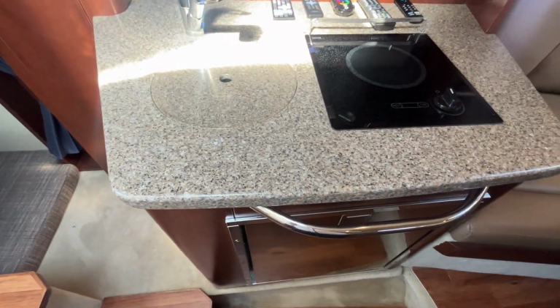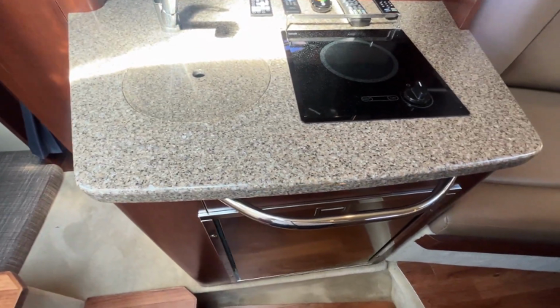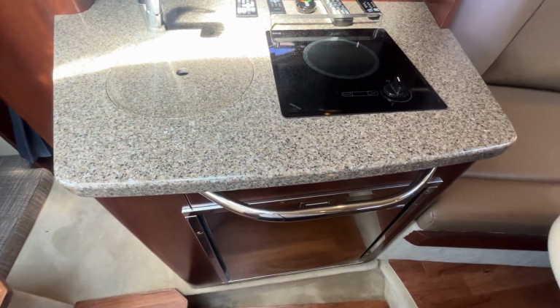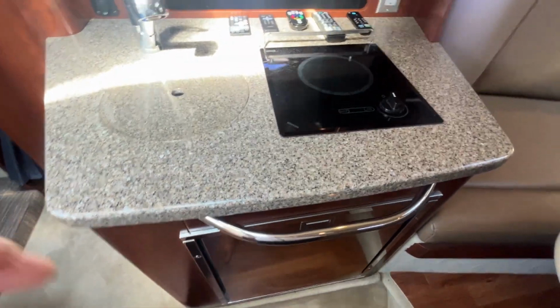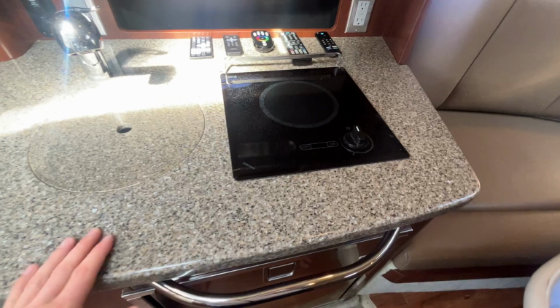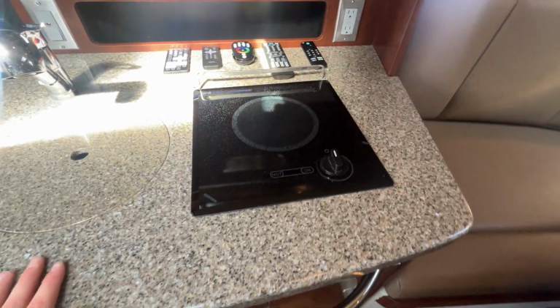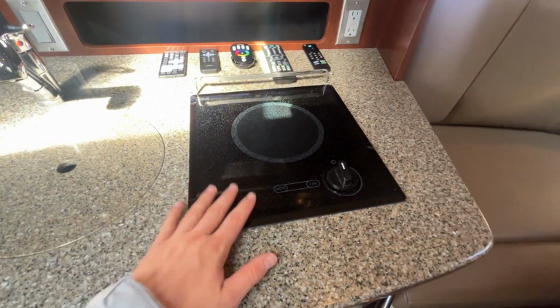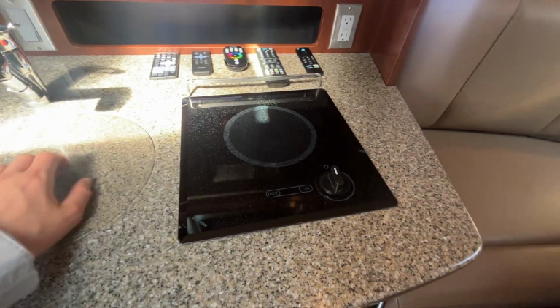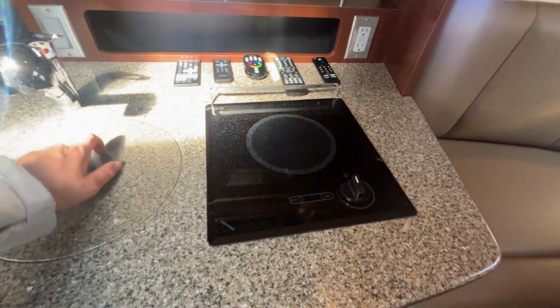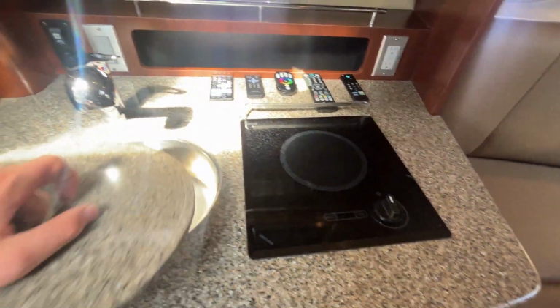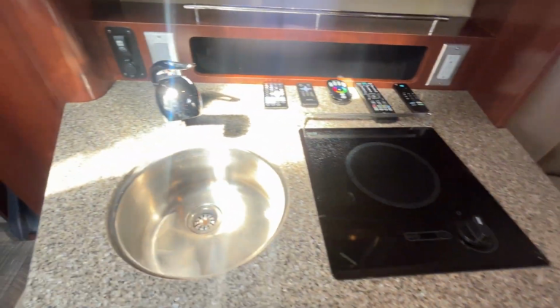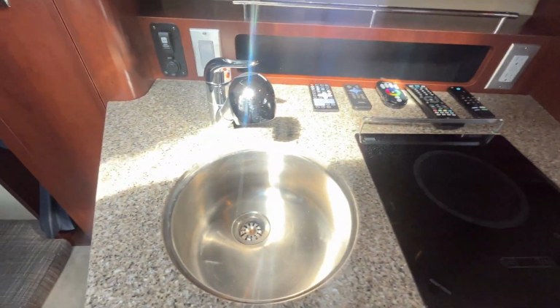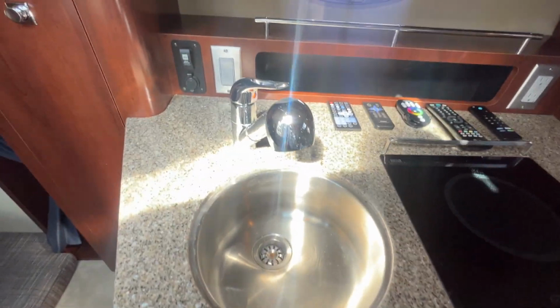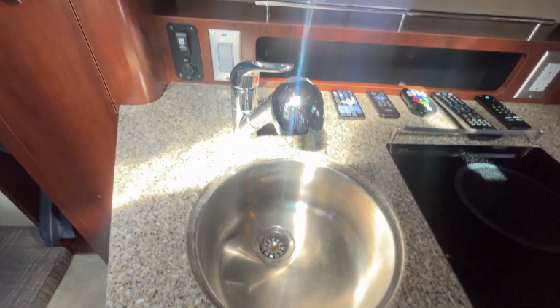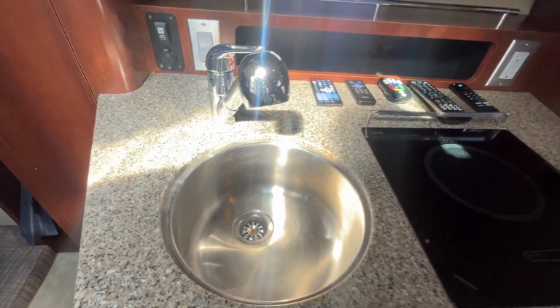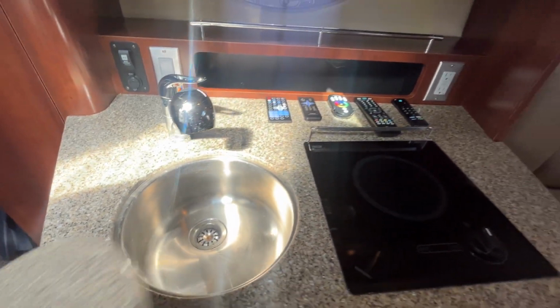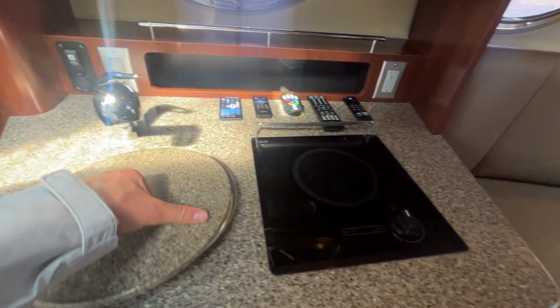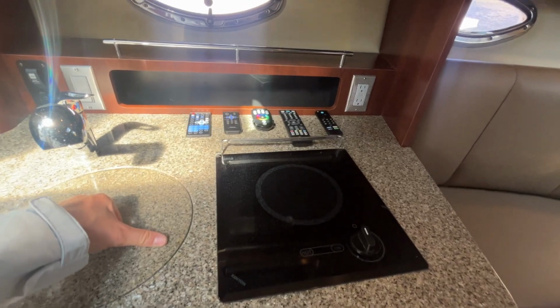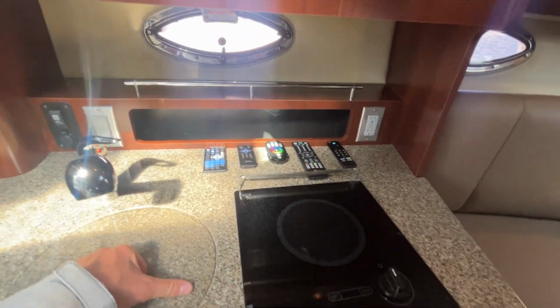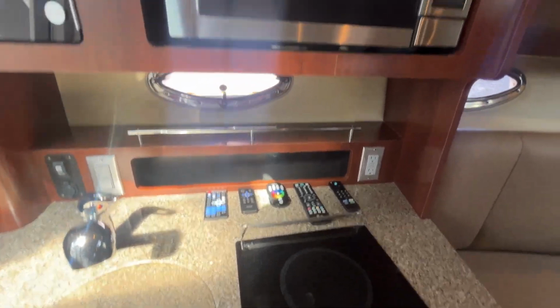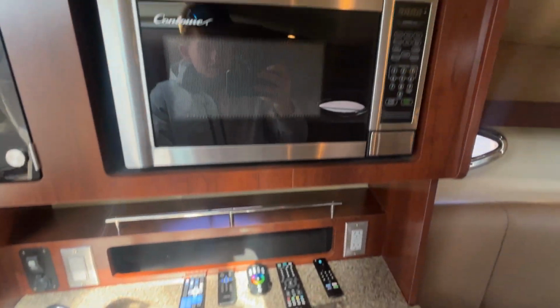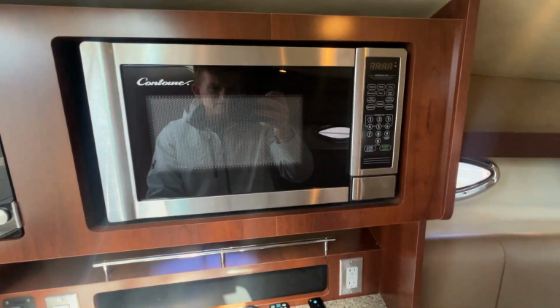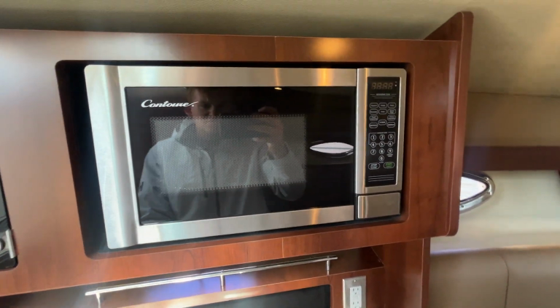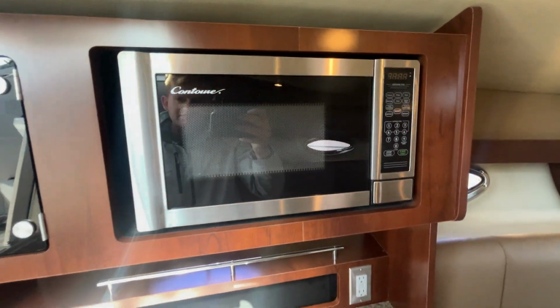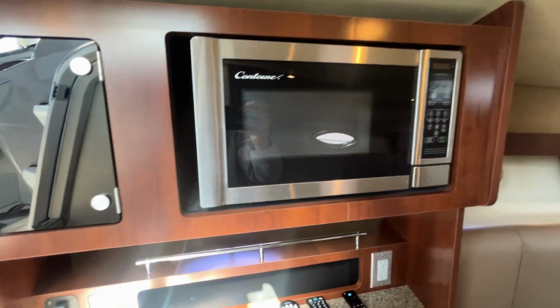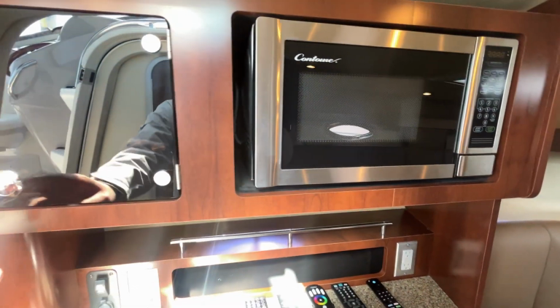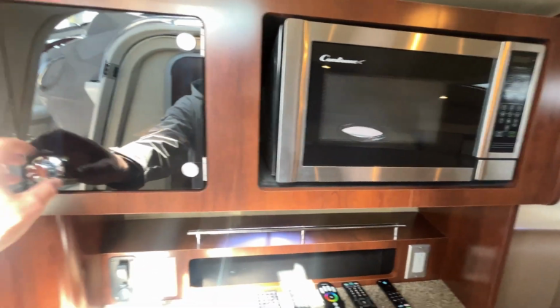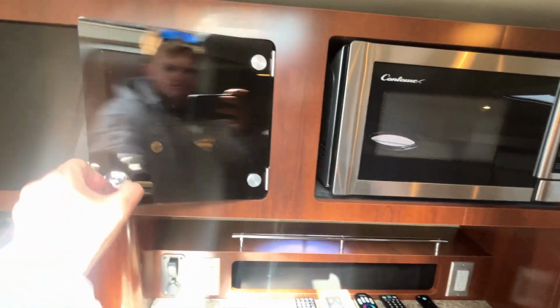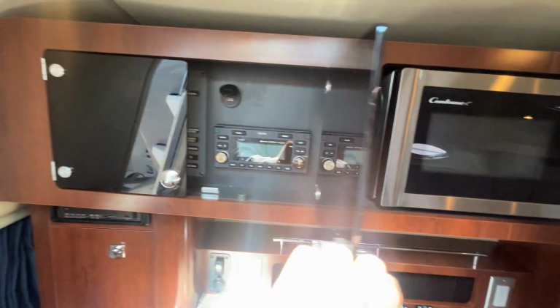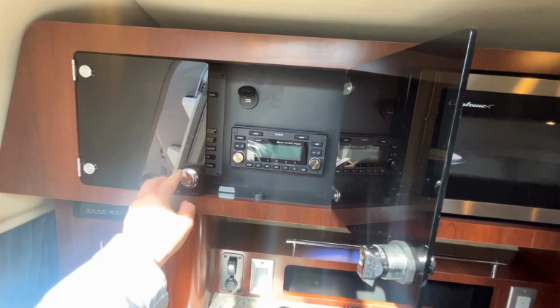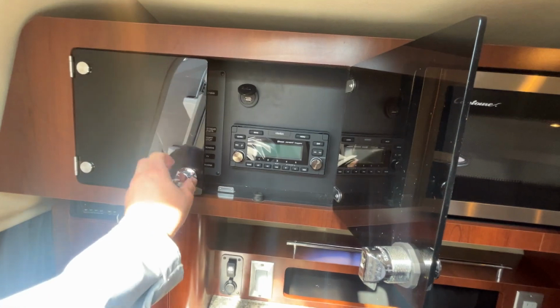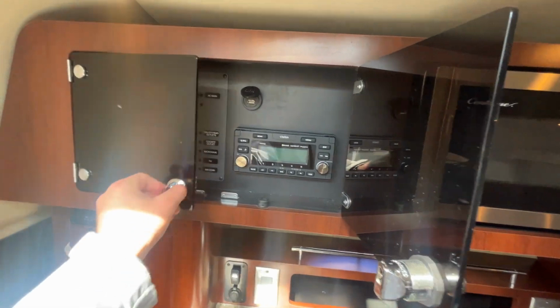Off to port we have our galley with a single burner range, stainless steel faucet and sink, stainless steel microwave, and our breaker panel.